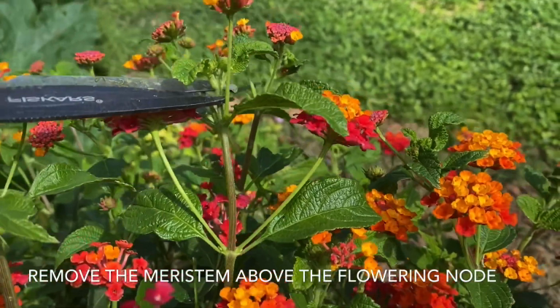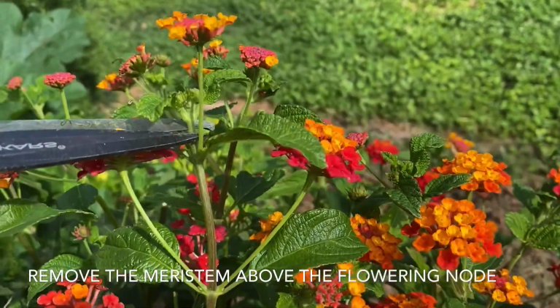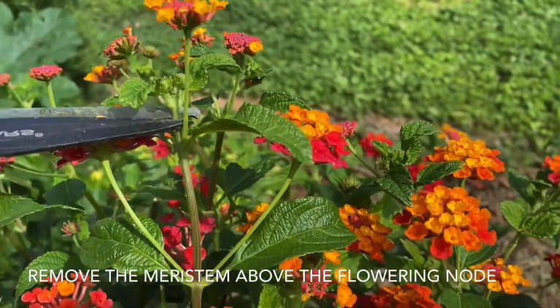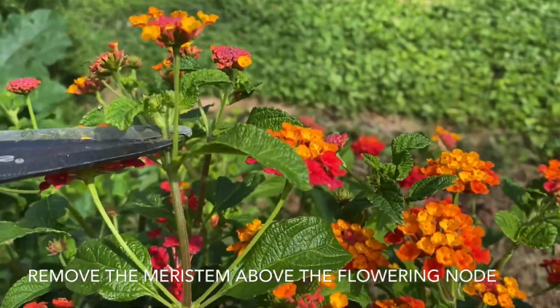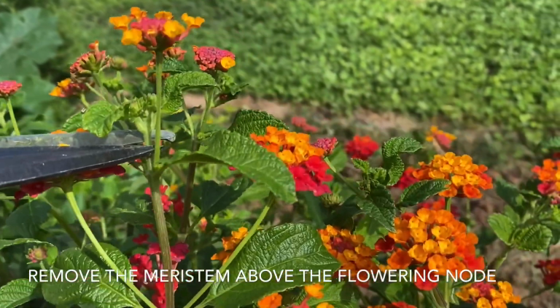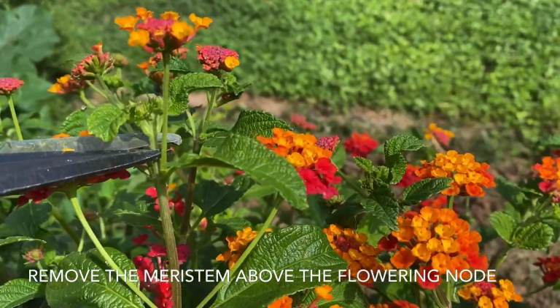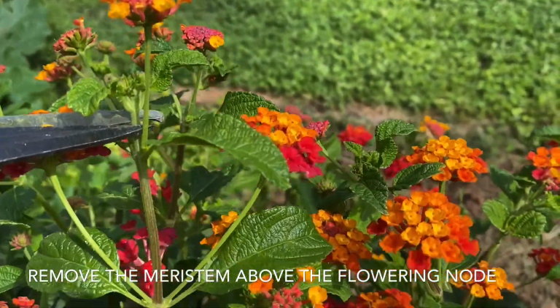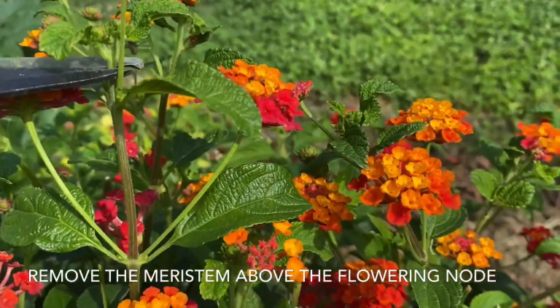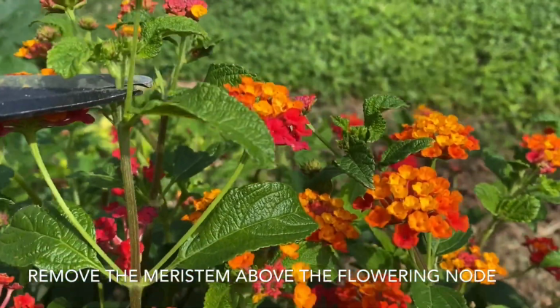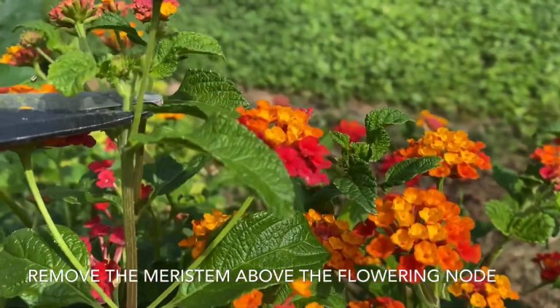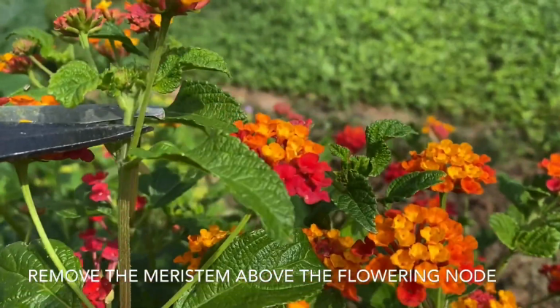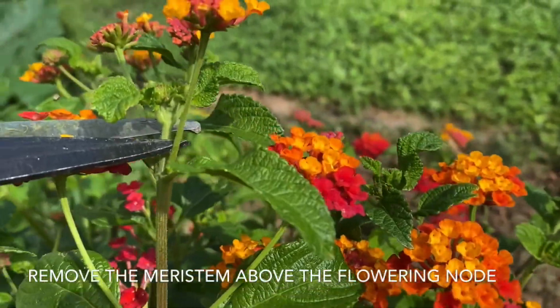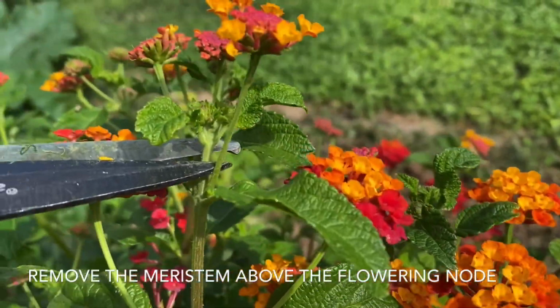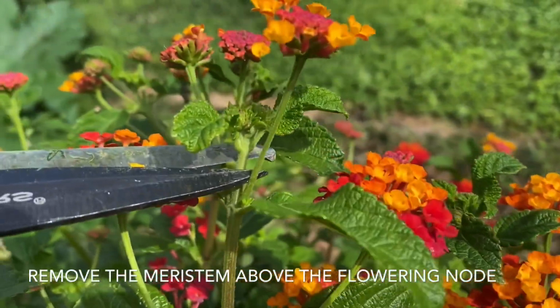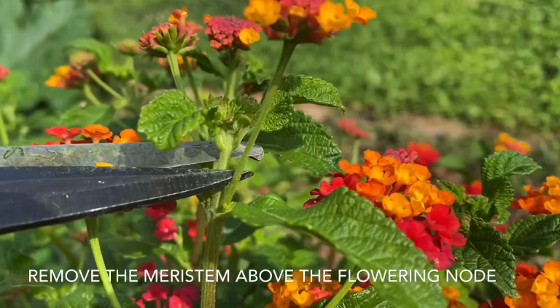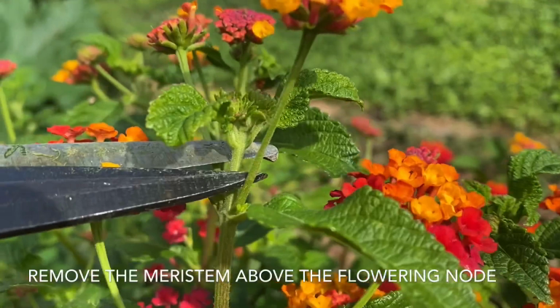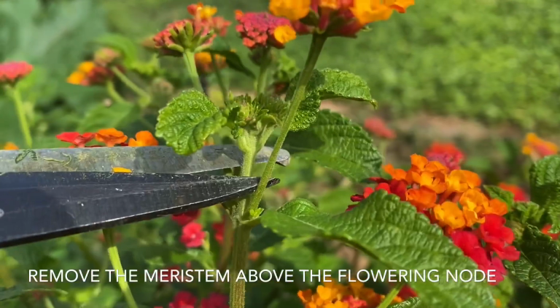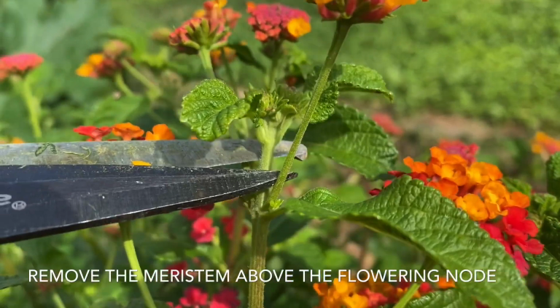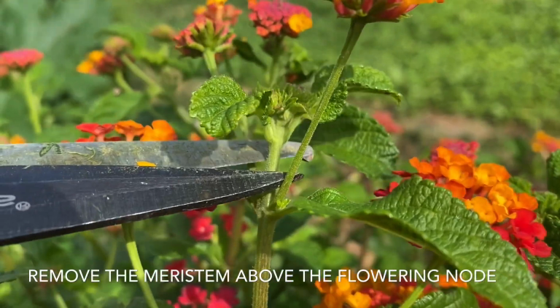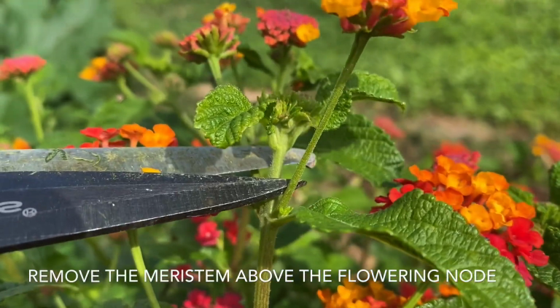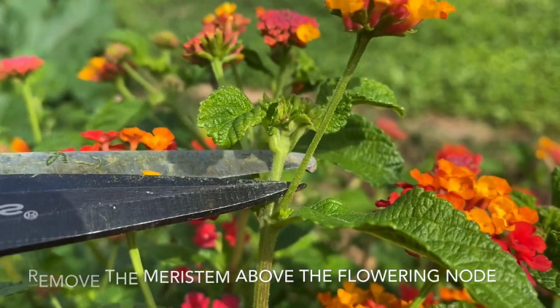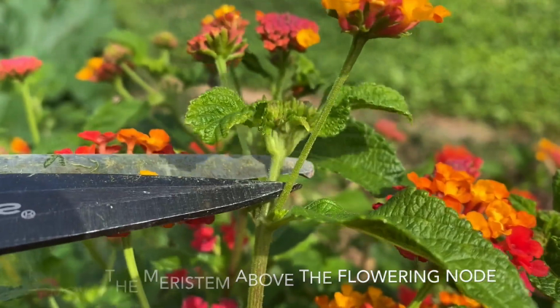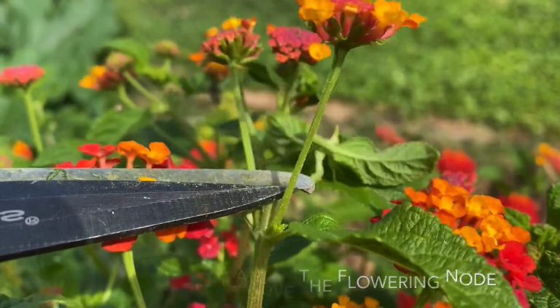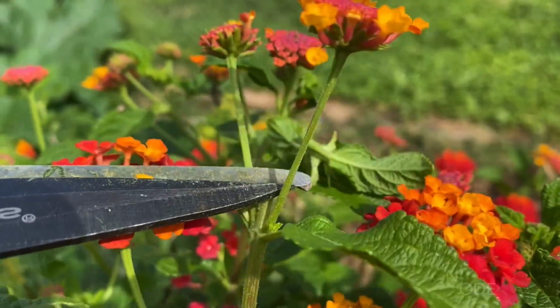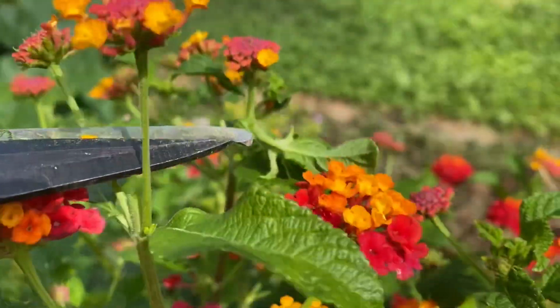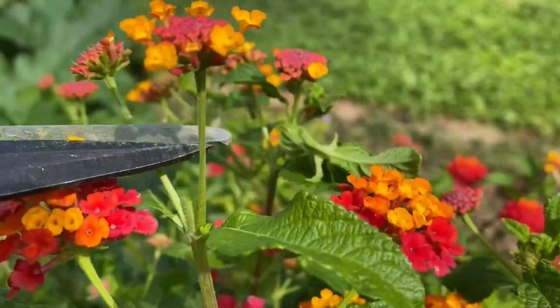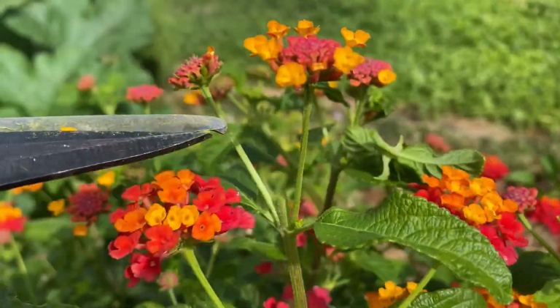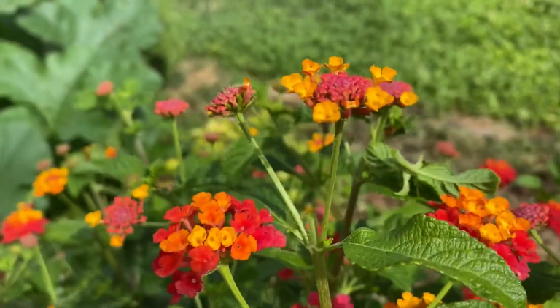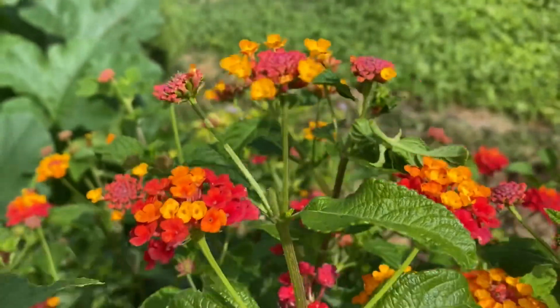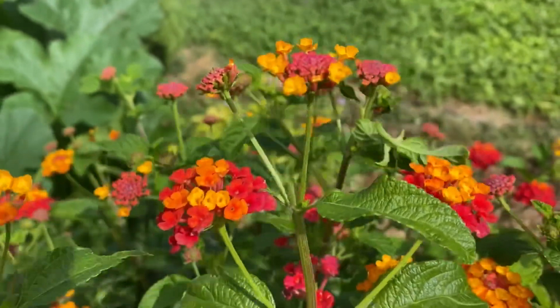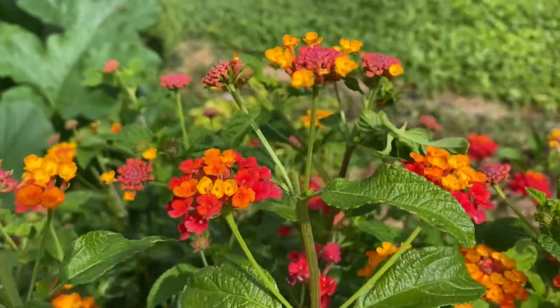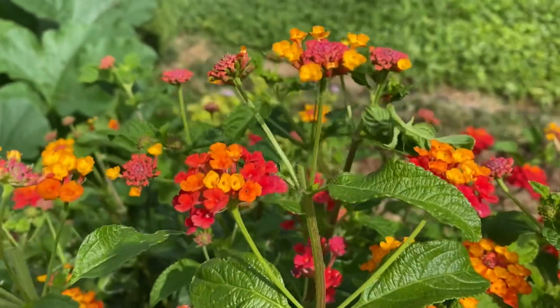This is going to keep the branch from growing out further. It's also going to induce branching at nodes below this point, and it'll cause the plant to put more energy into those flowers.